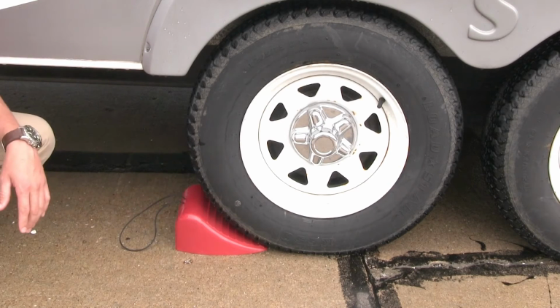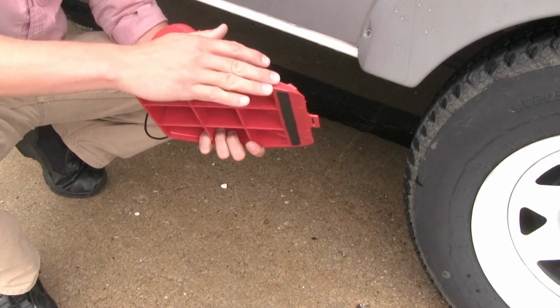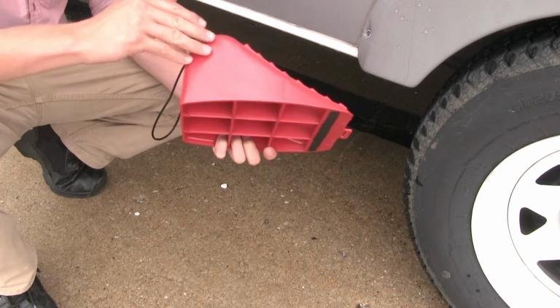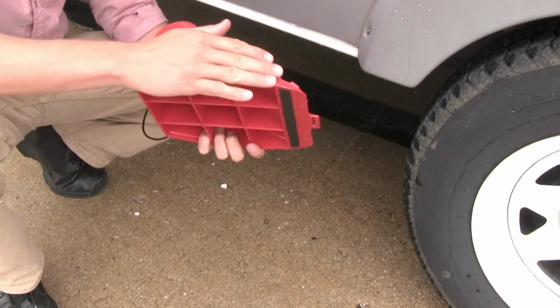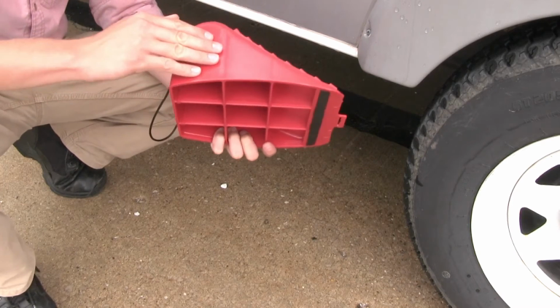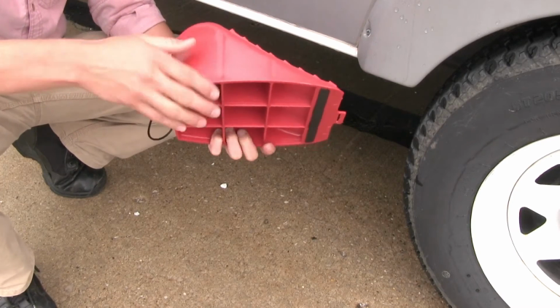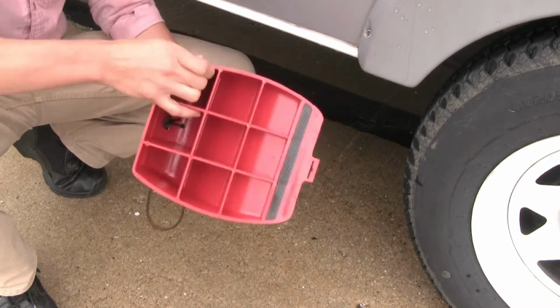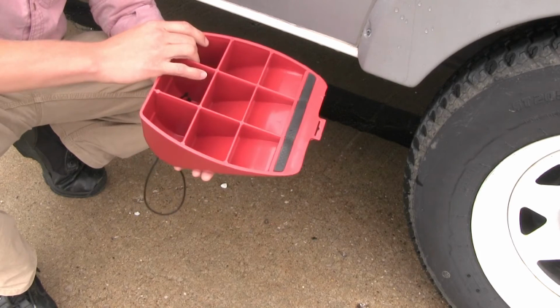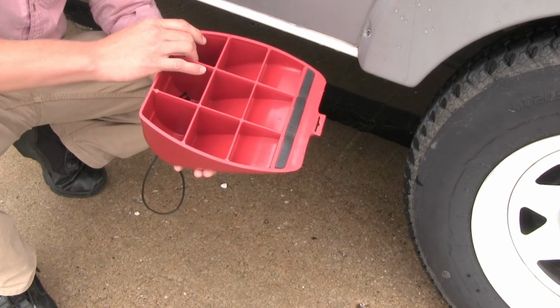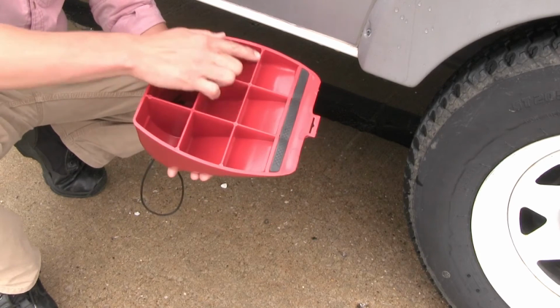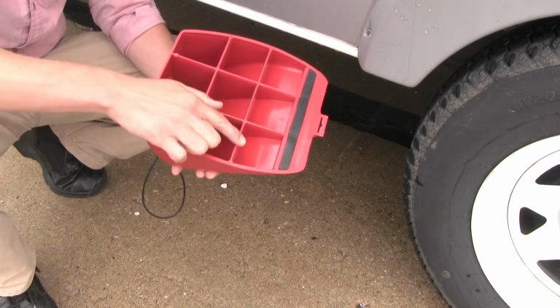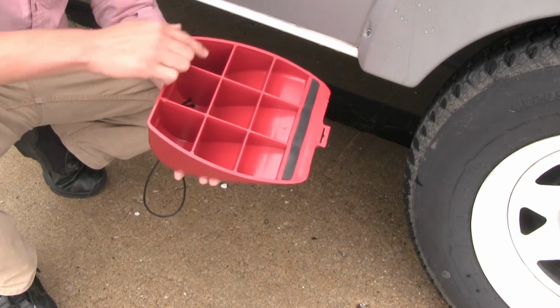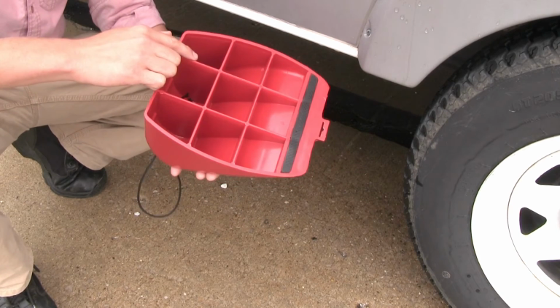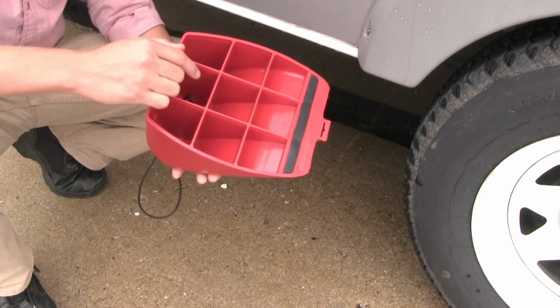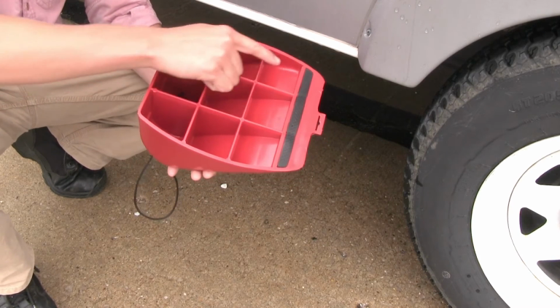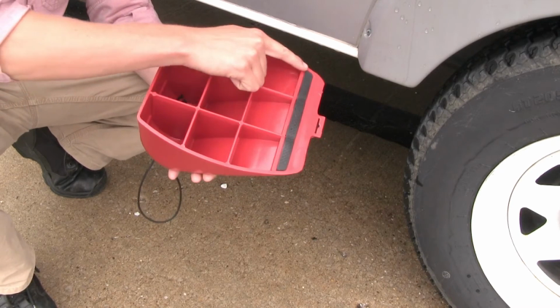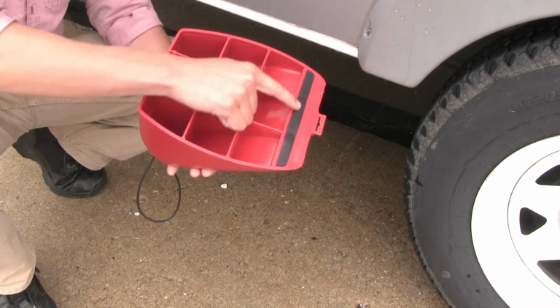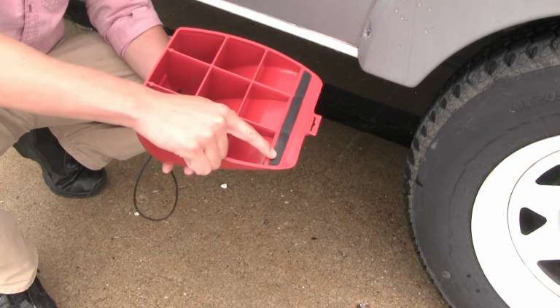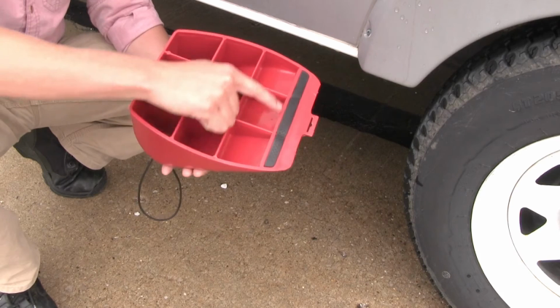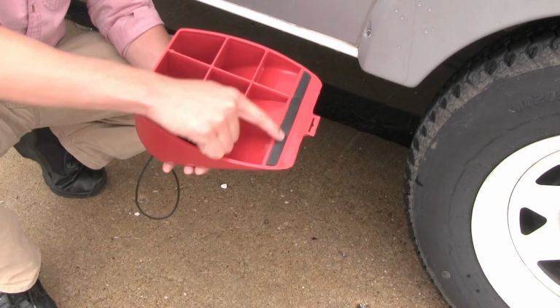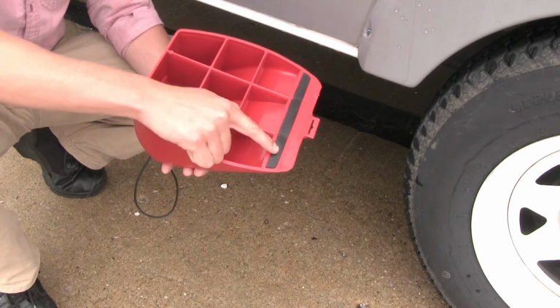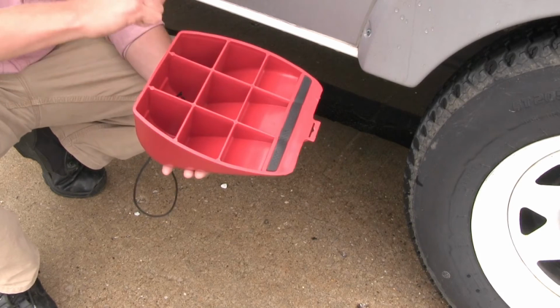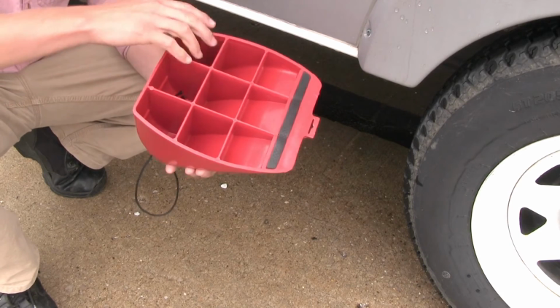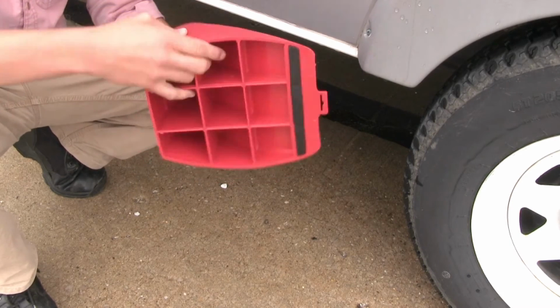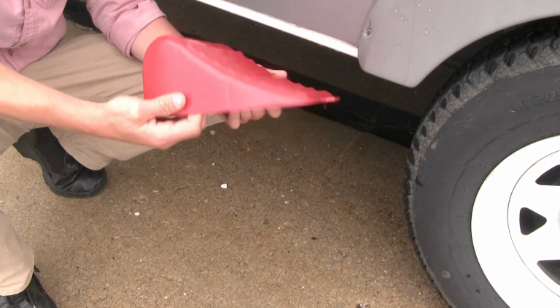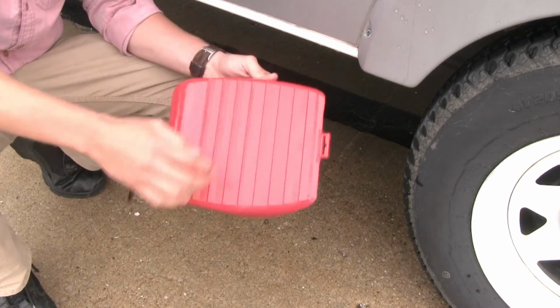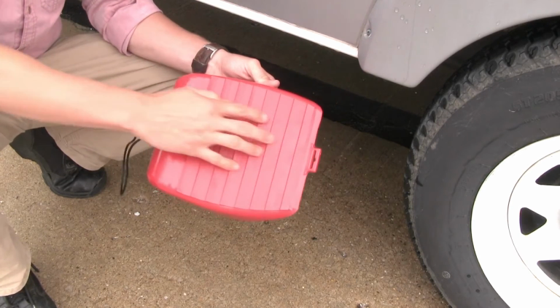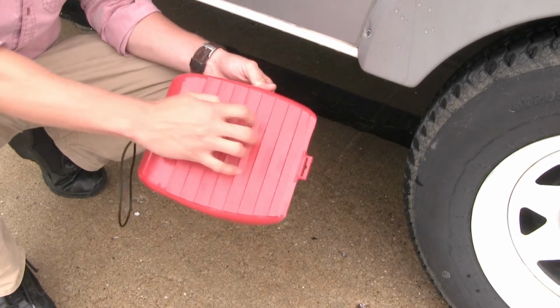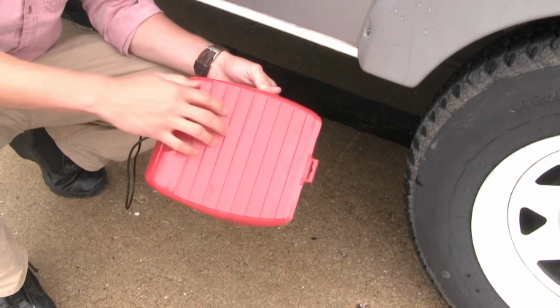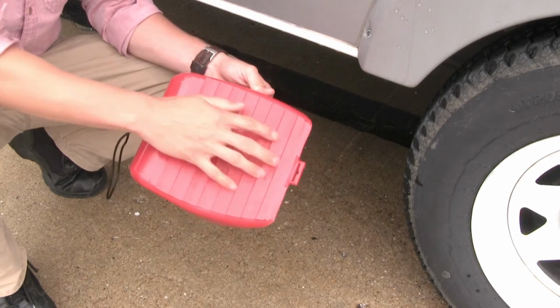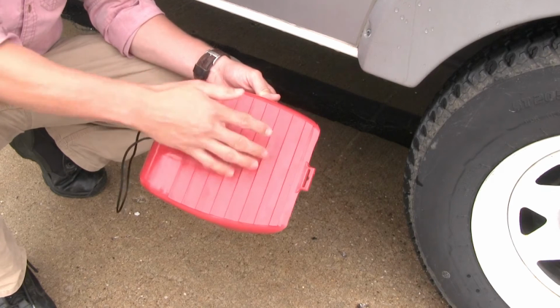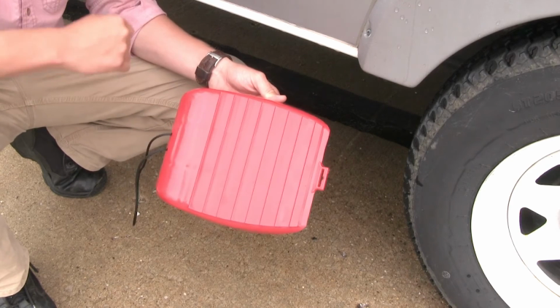It's constructed out of a heavy duty, durable plastic. Here on the underside, you can see how it's reinforced. It also features a rubber stripping for grip so it doesn't slip. On the top, it has a treaded surface so it'll grip our tire.